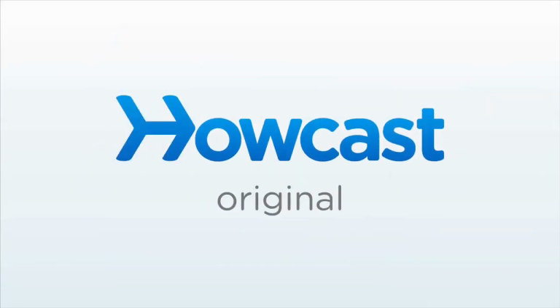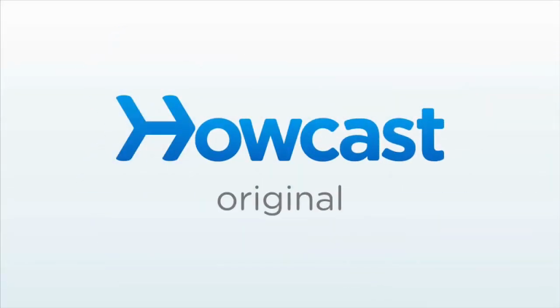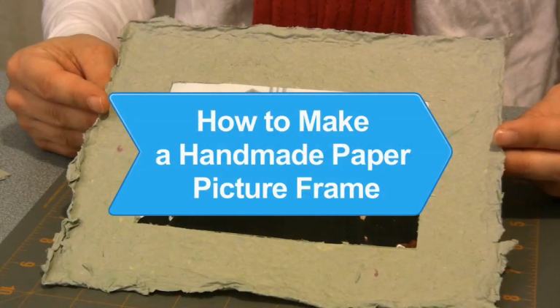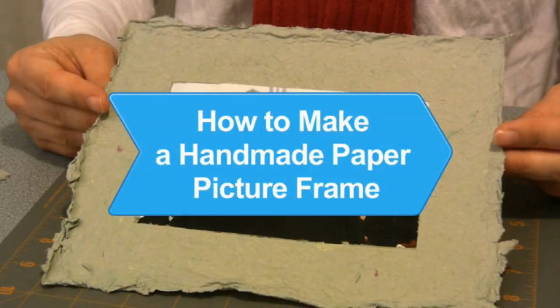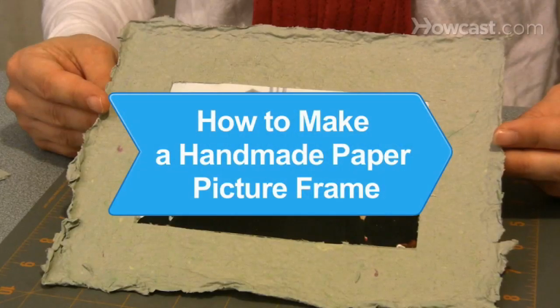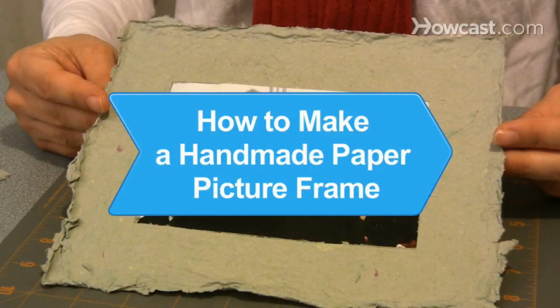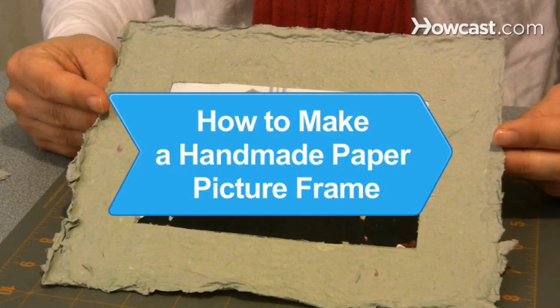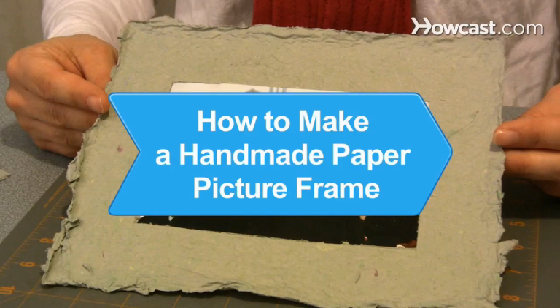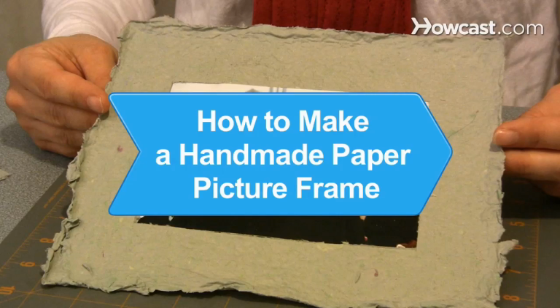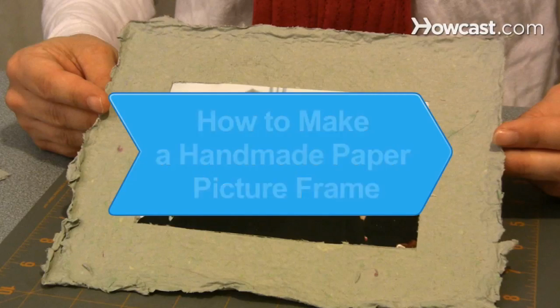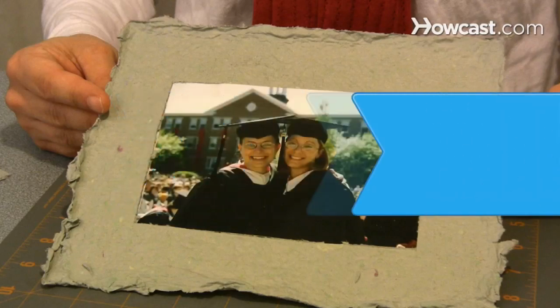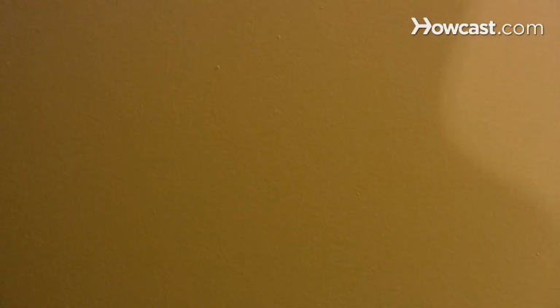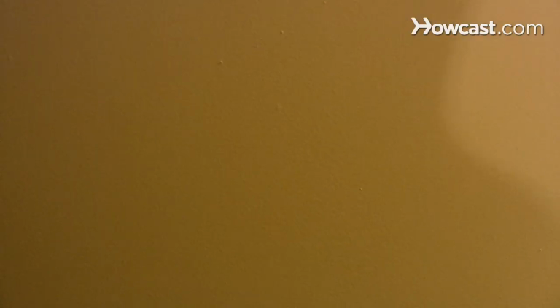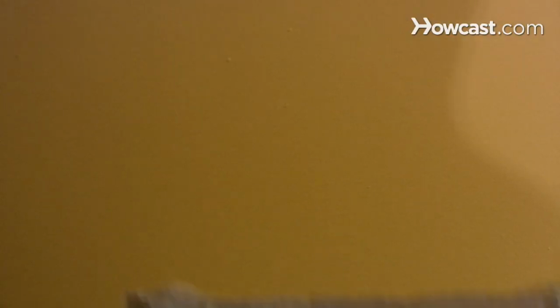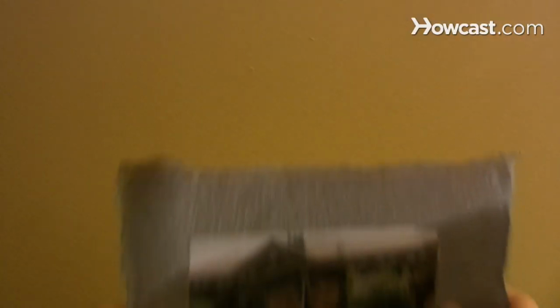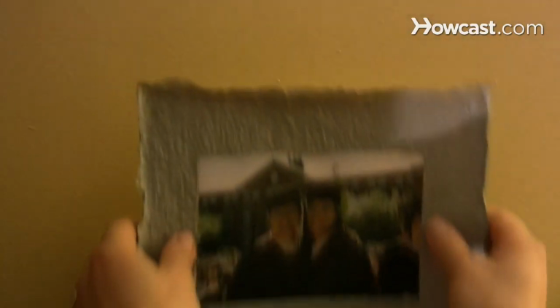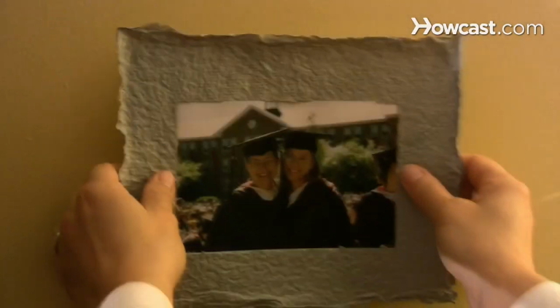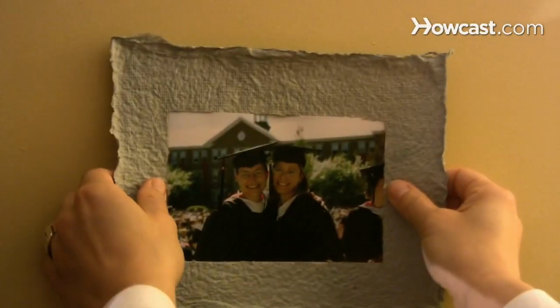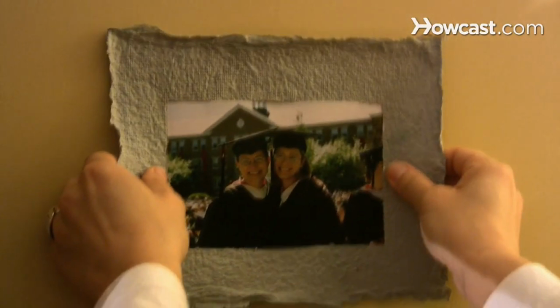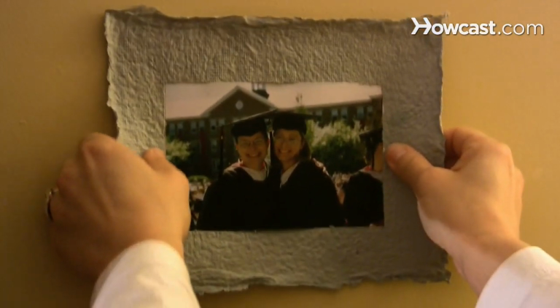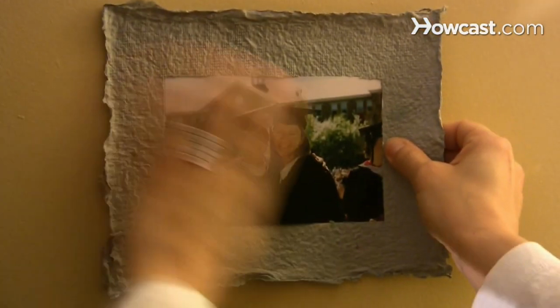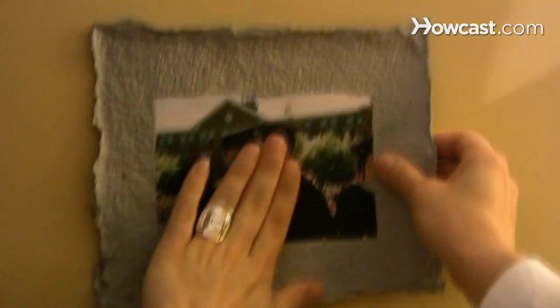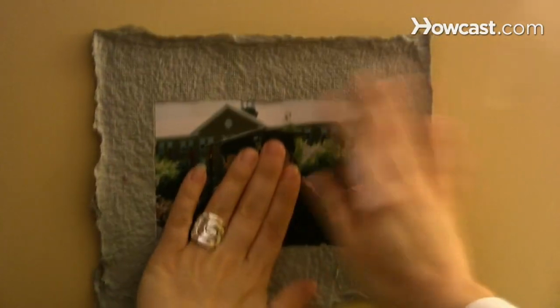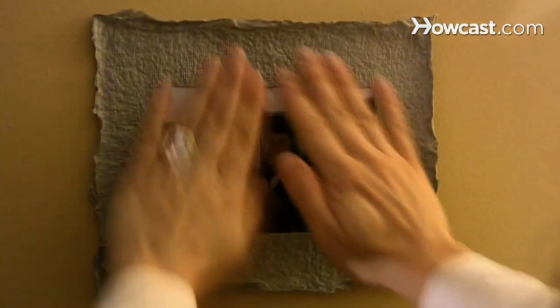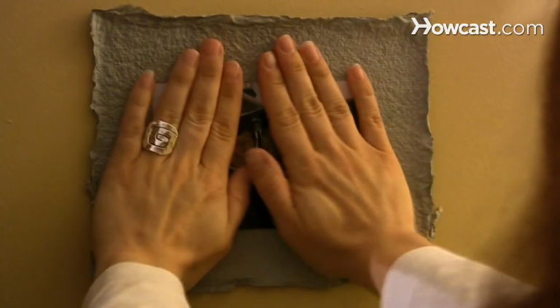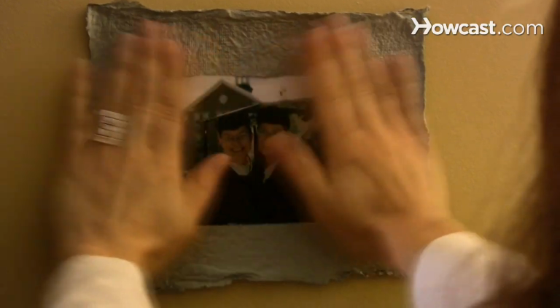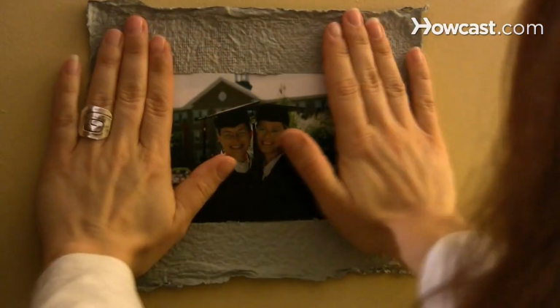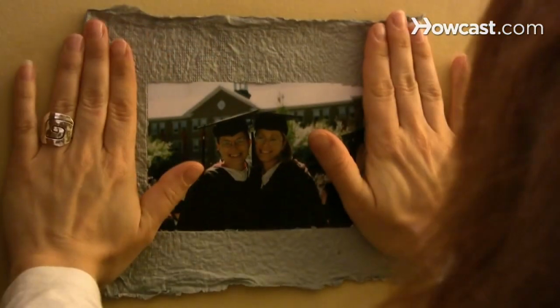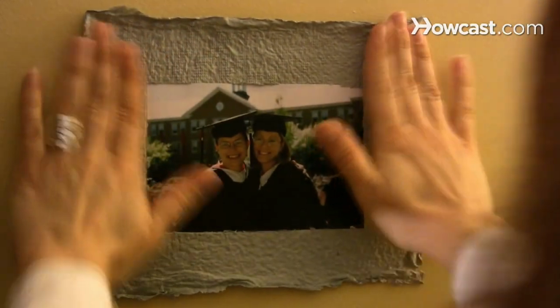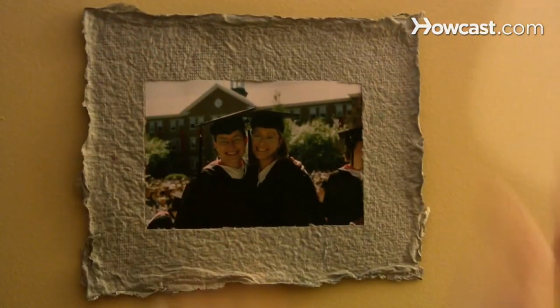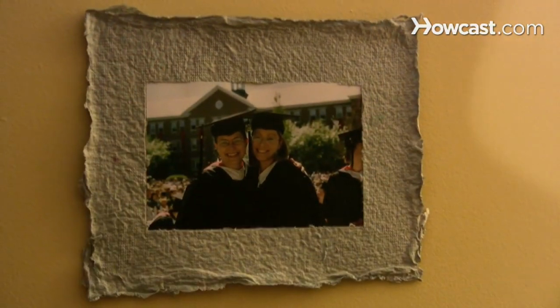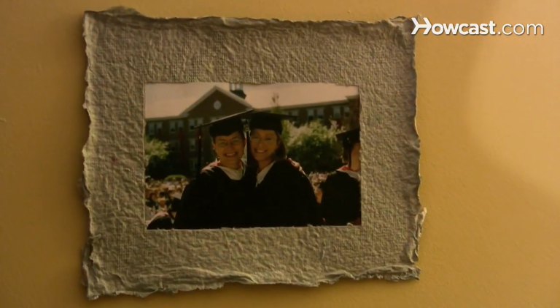How to Make a Handmade Paper Picture Frame. Handmade paper frames make attractive borders for pictures. Create a custom handmade paper frame using the following steps.